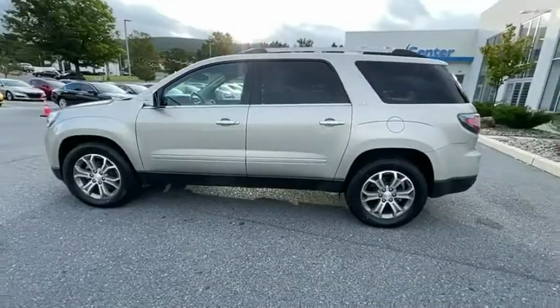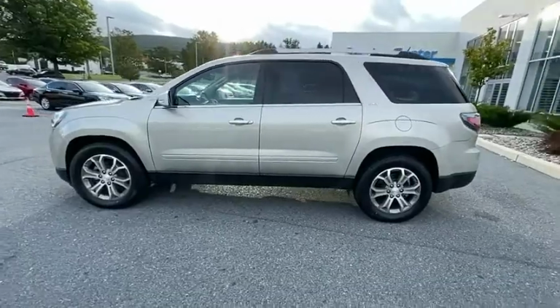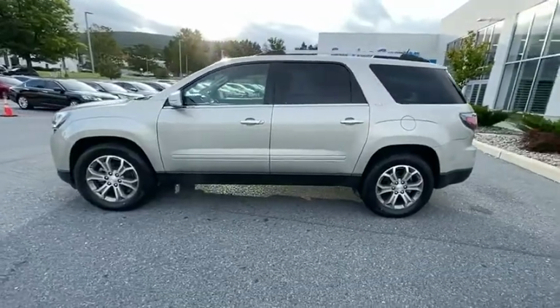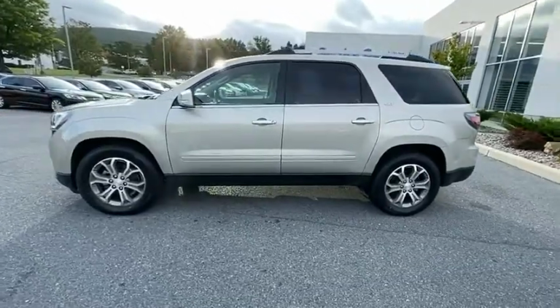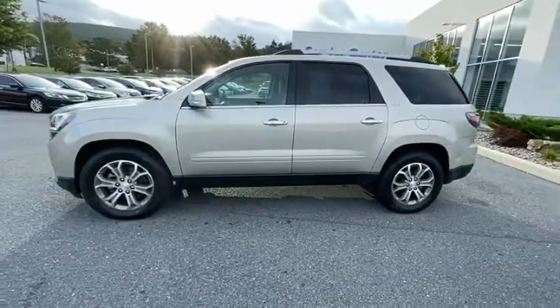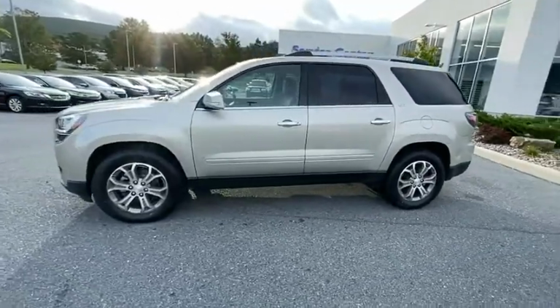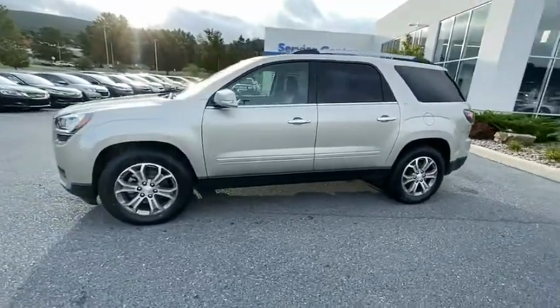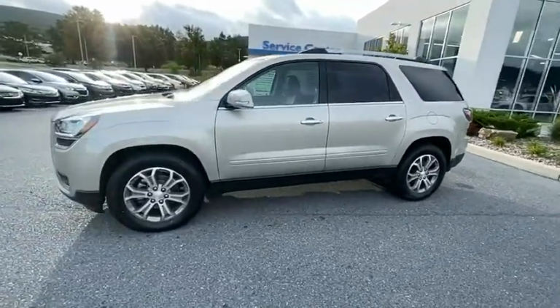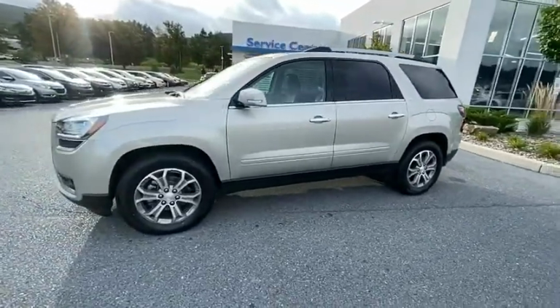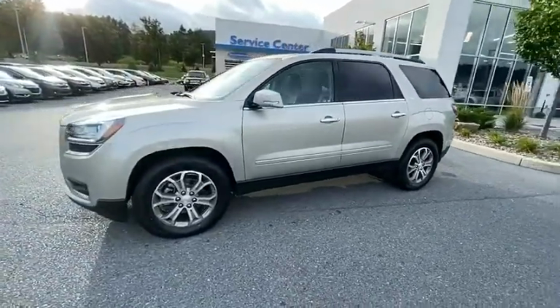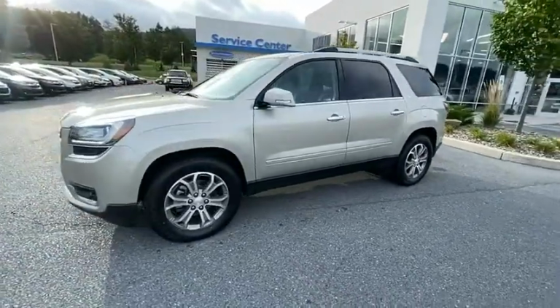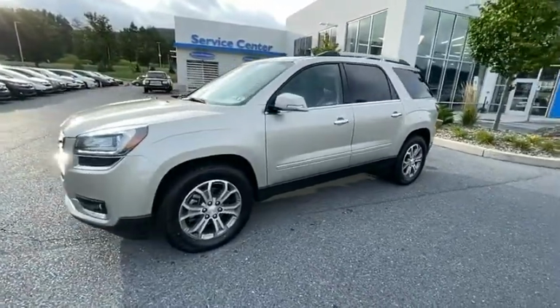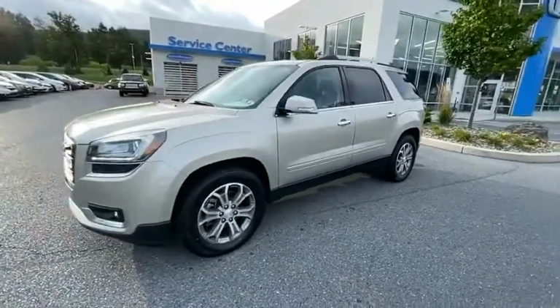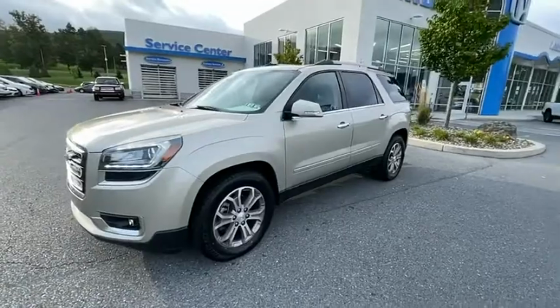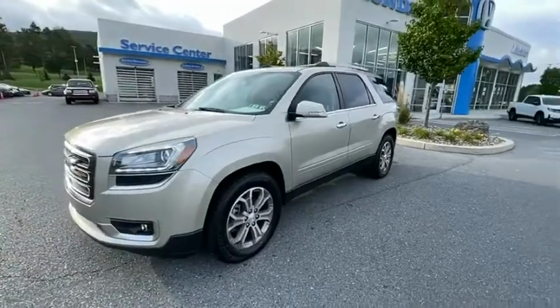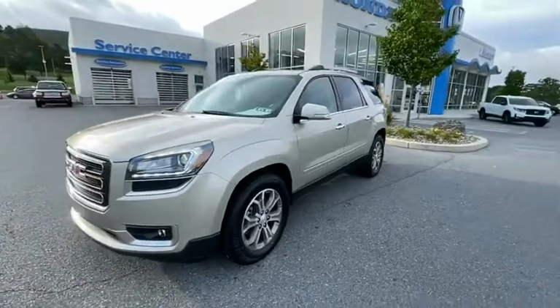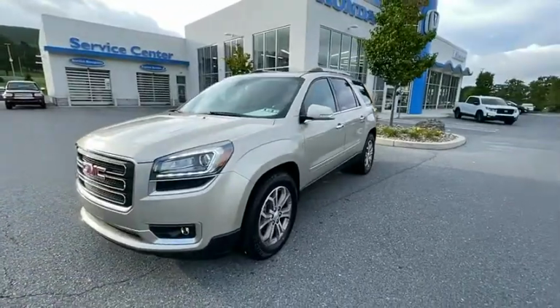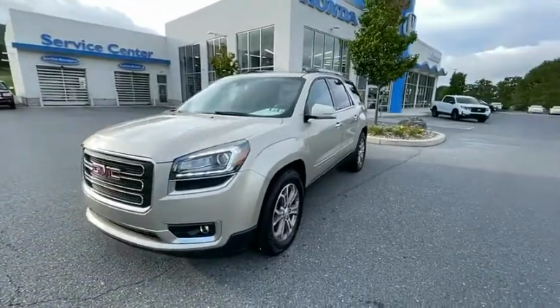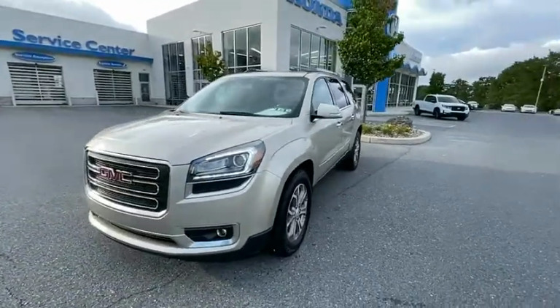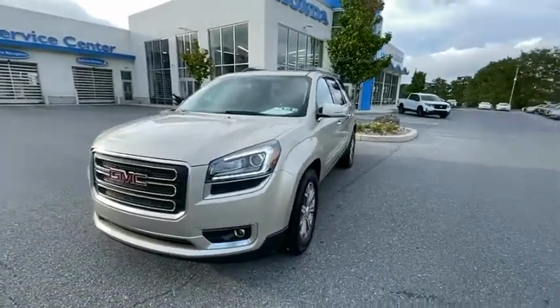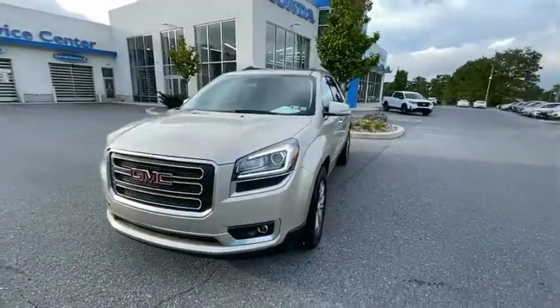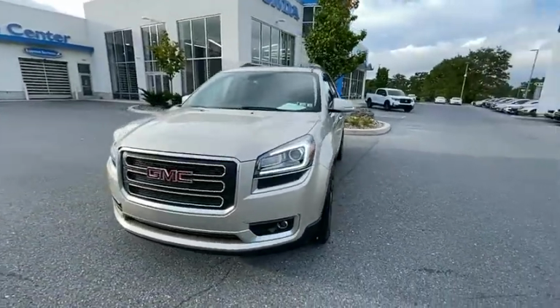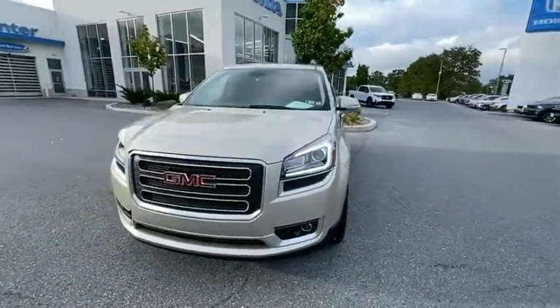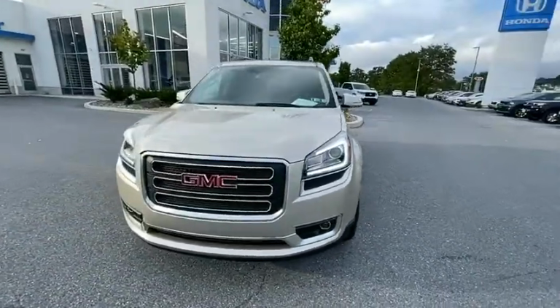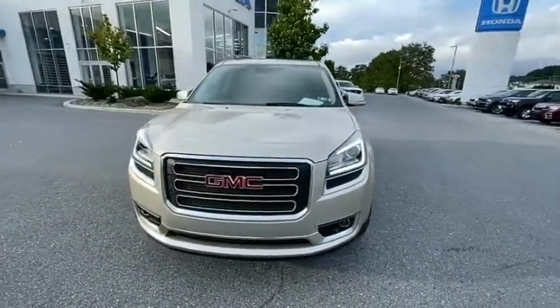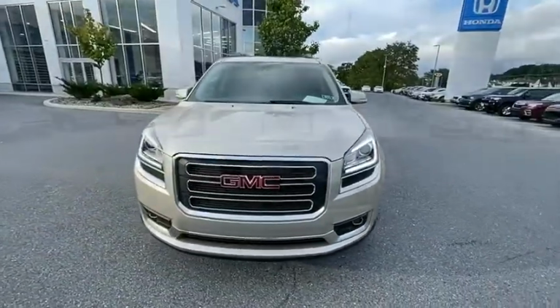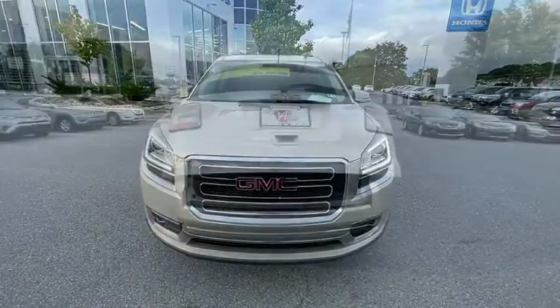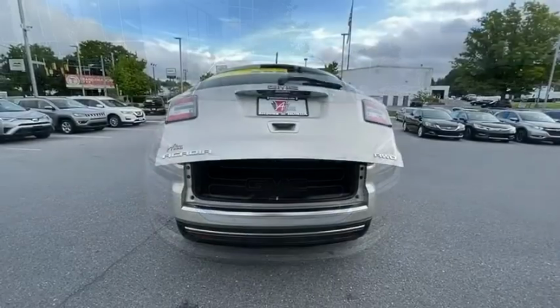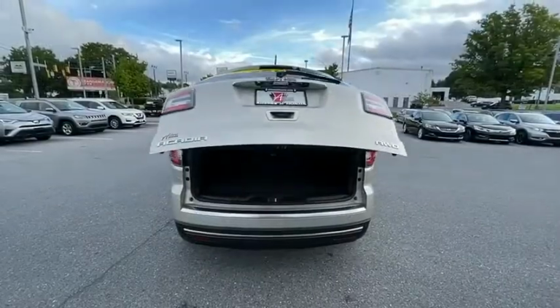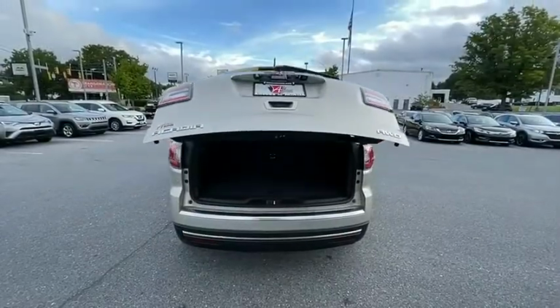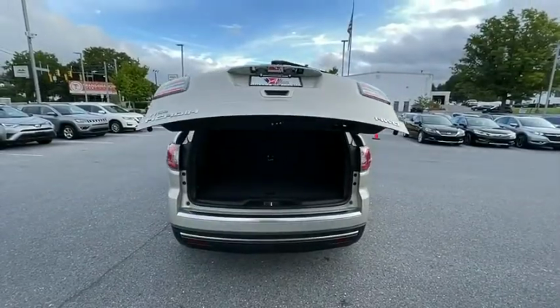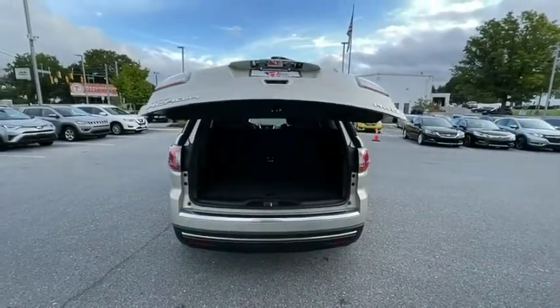Traction control, power liftgate, power passenger seat, navigation system, dual airbags, leather wrapped steering wheel, remote vehicle start, power steering, one owner, alloy wheels, auto dimming rear view mirror.